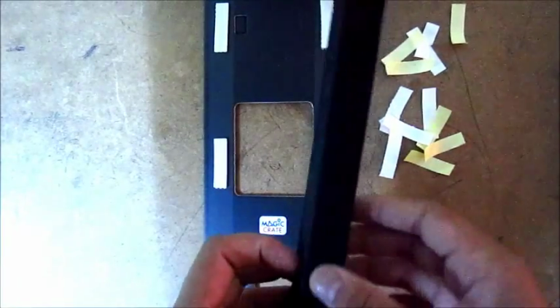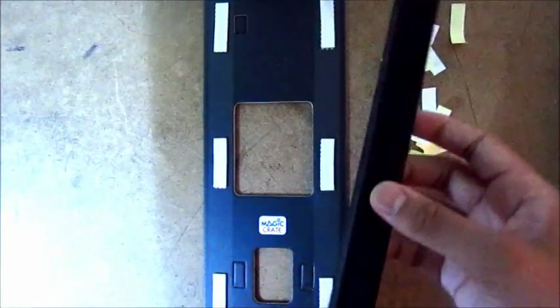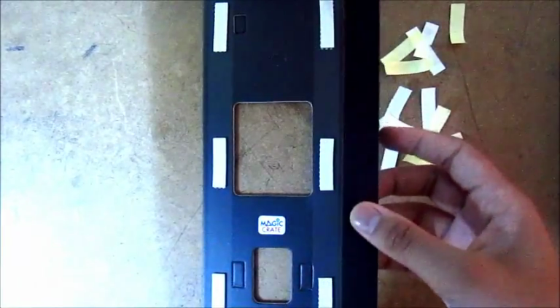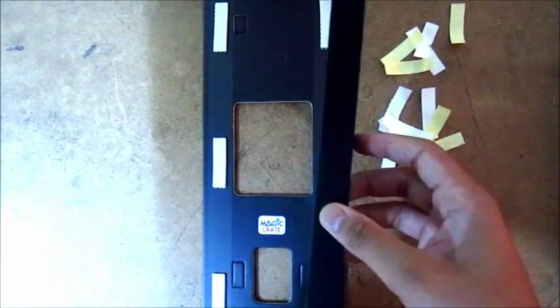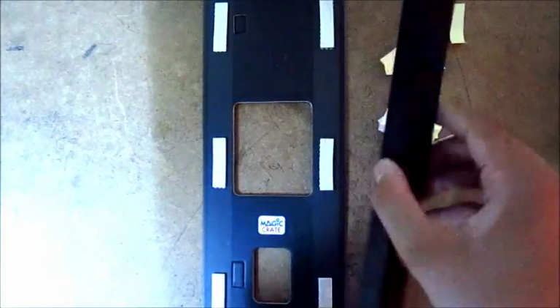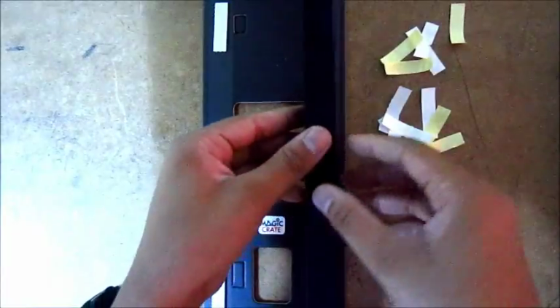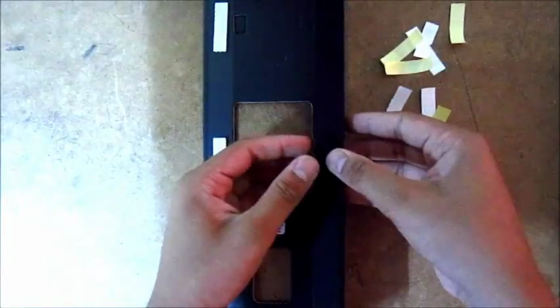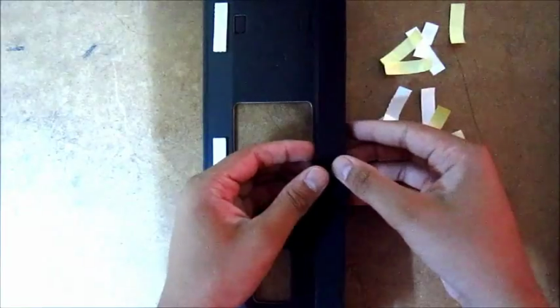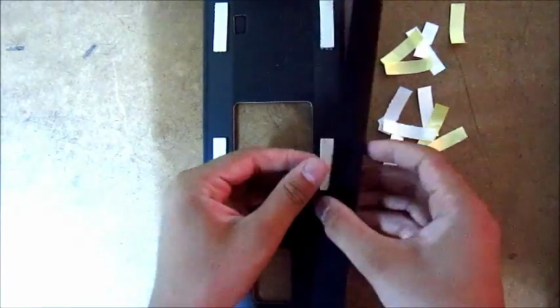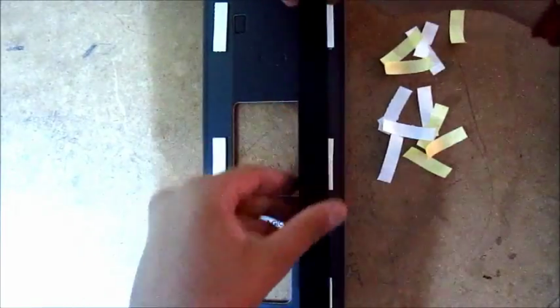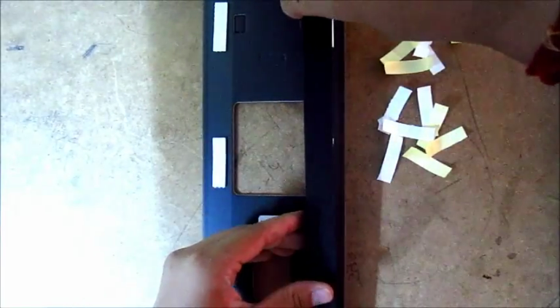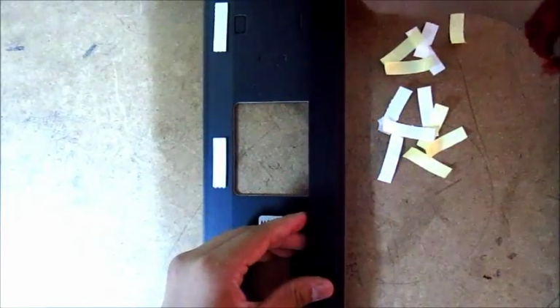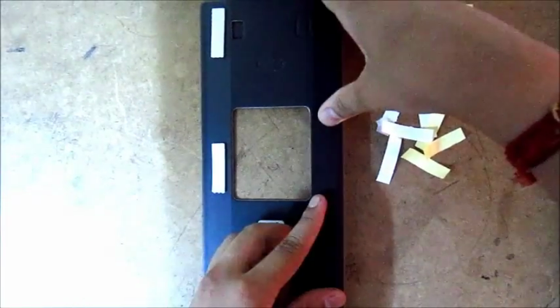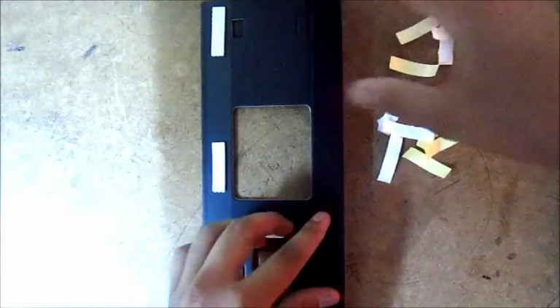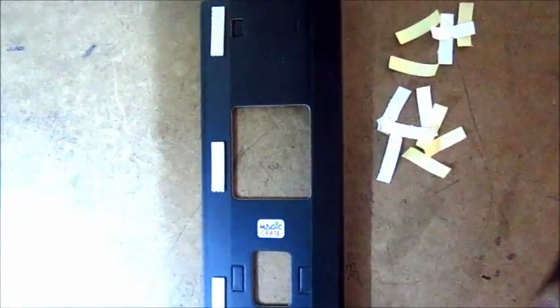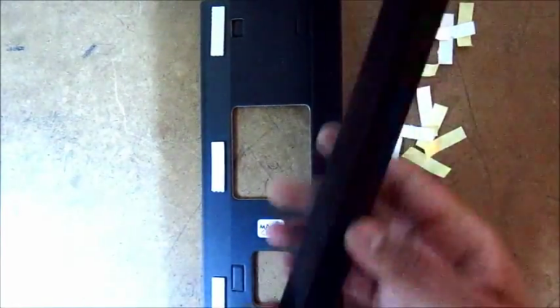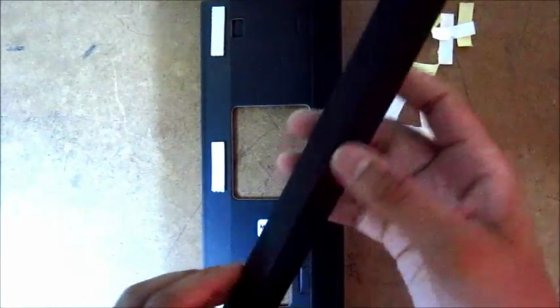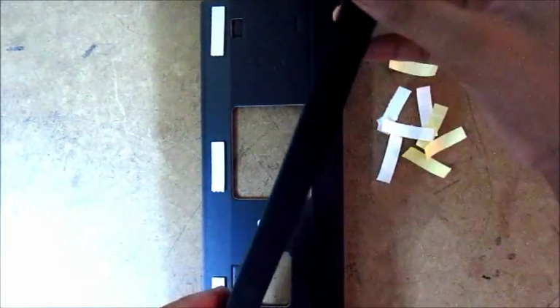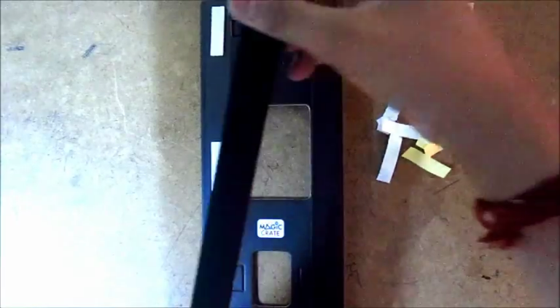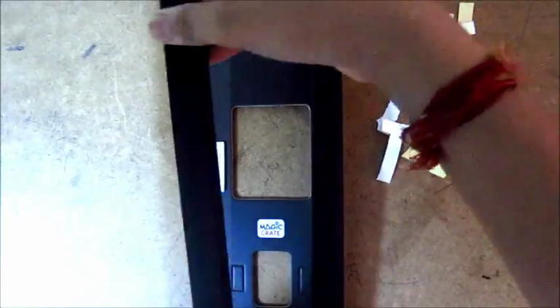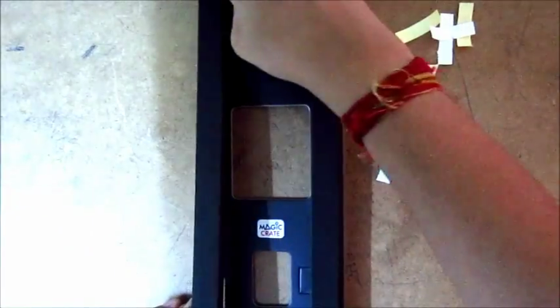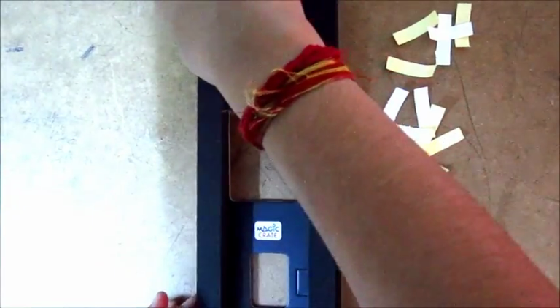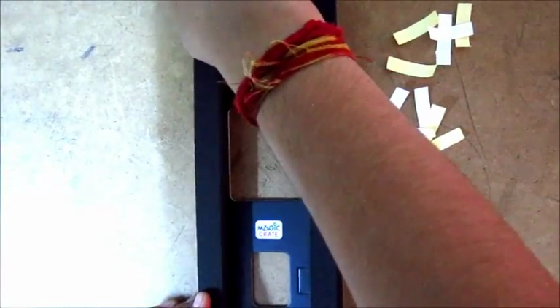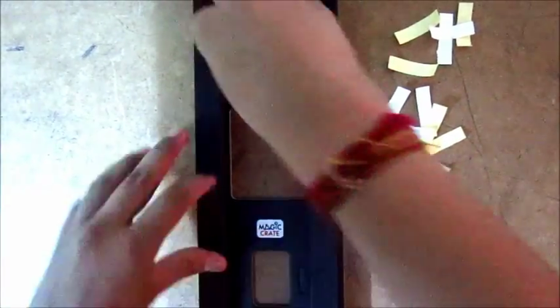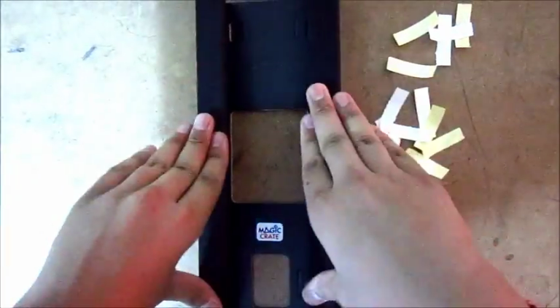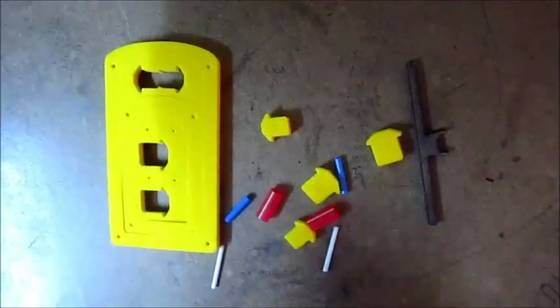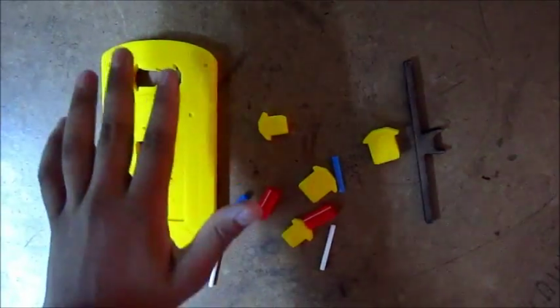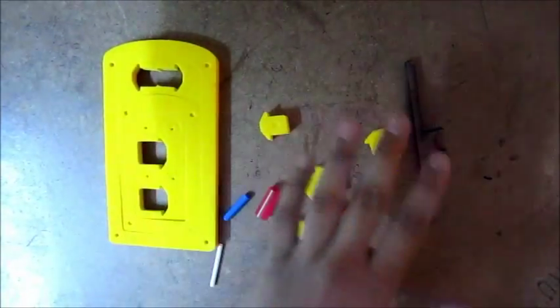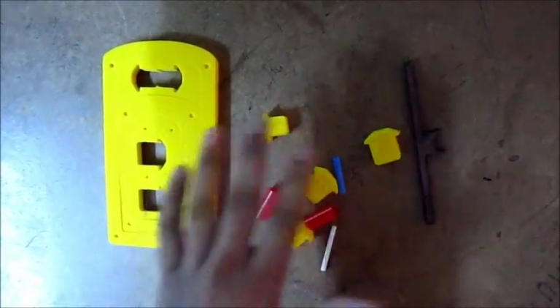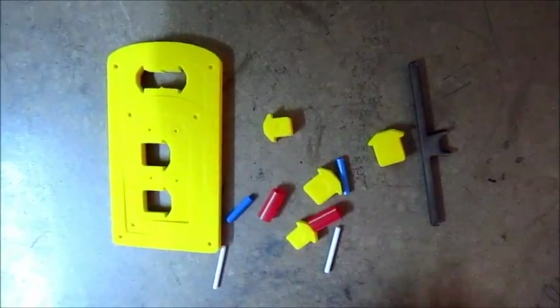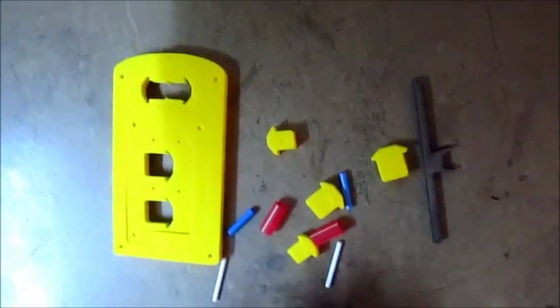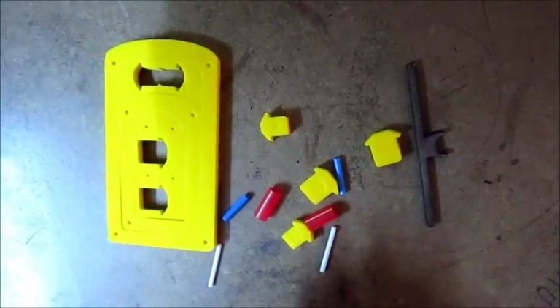Now I'm going to place the main rods. There you go. These are all the things that you need for the next part and we're going to start up.